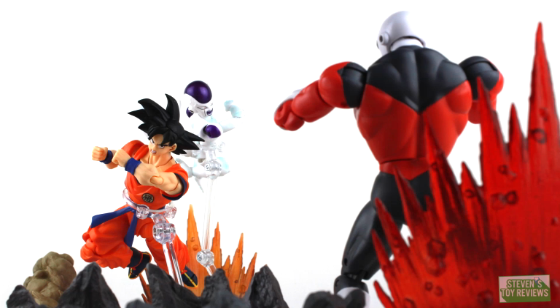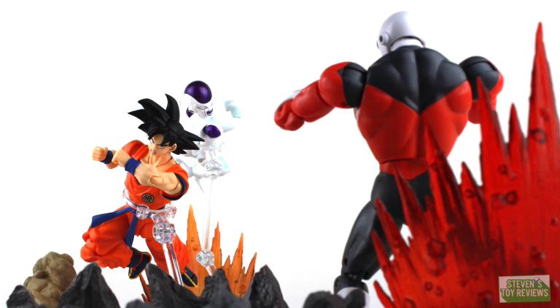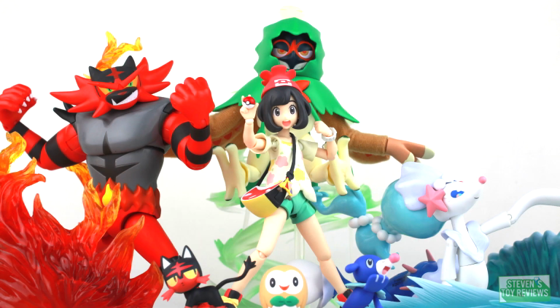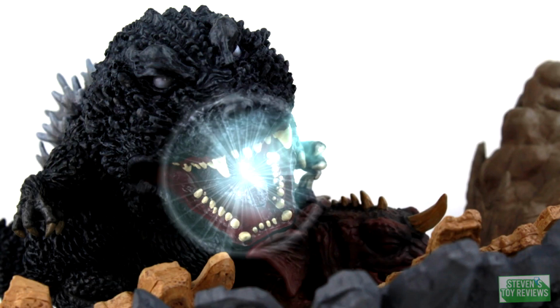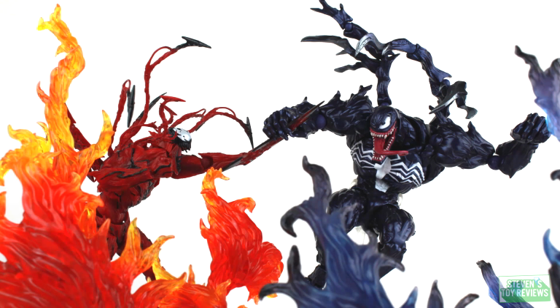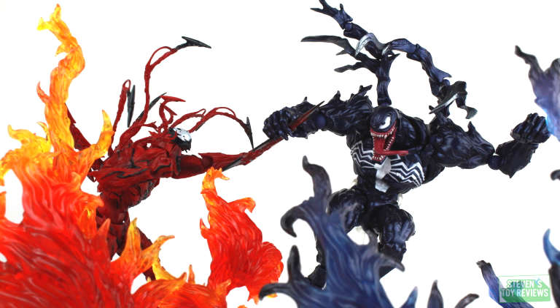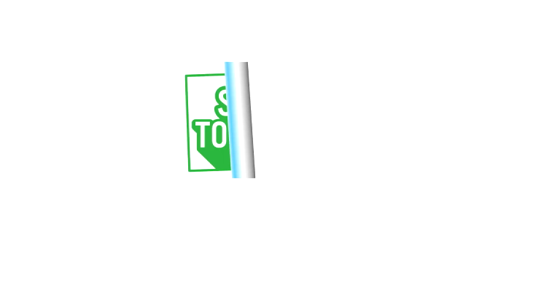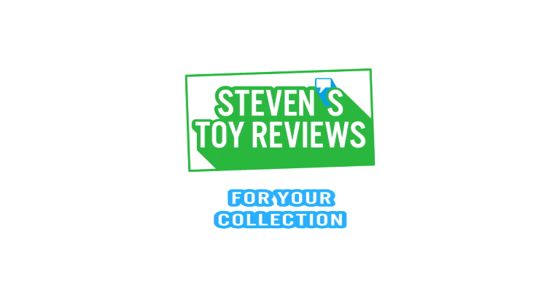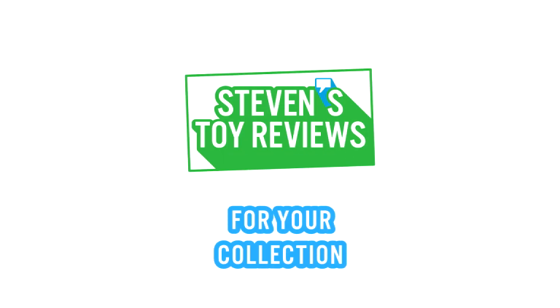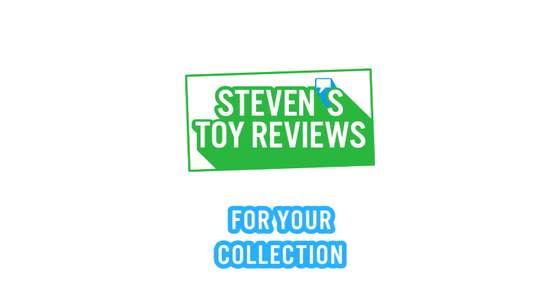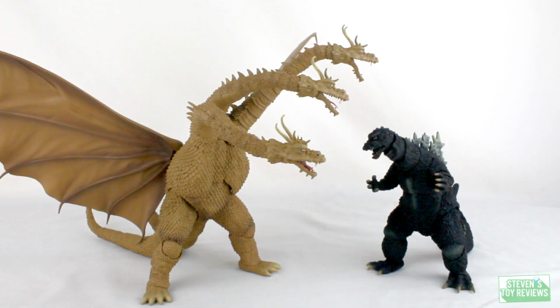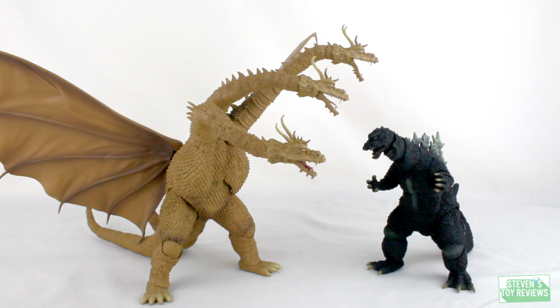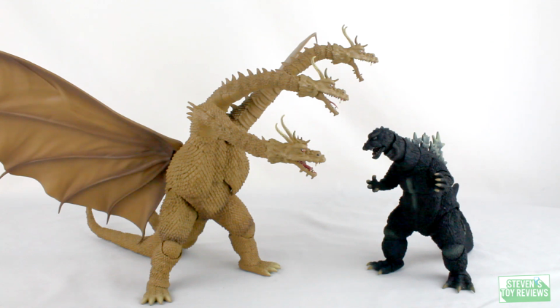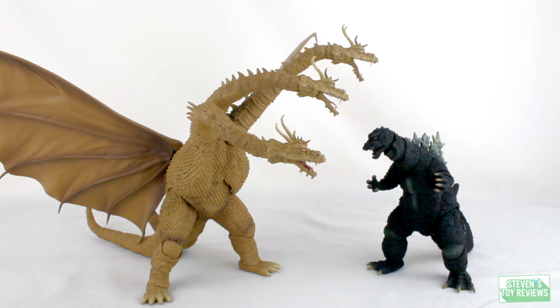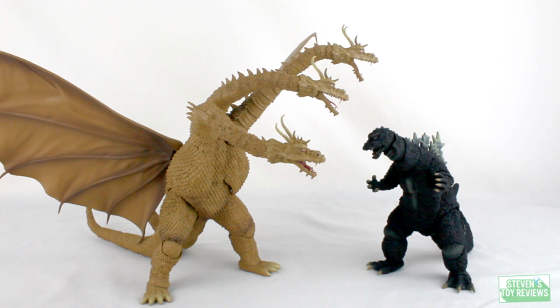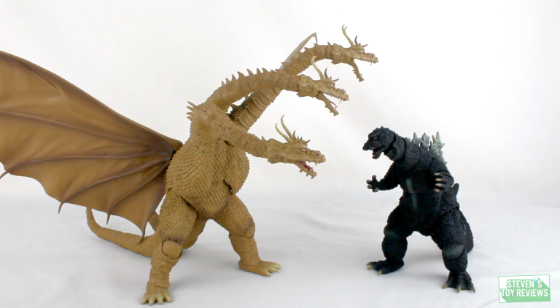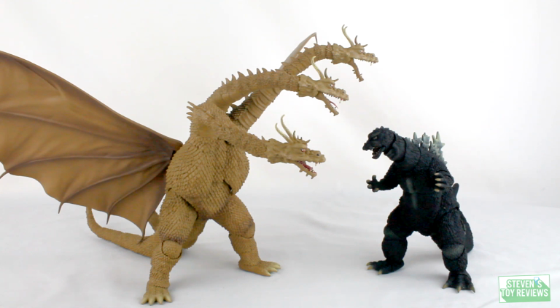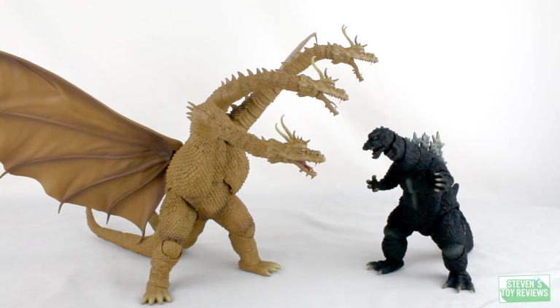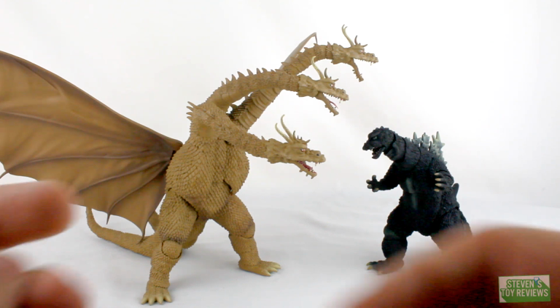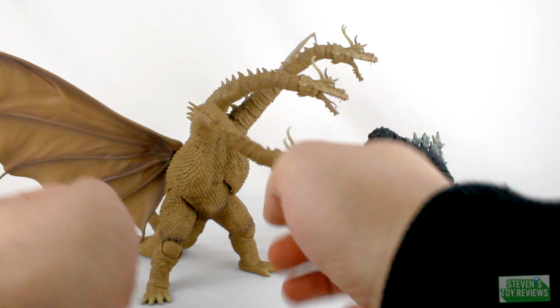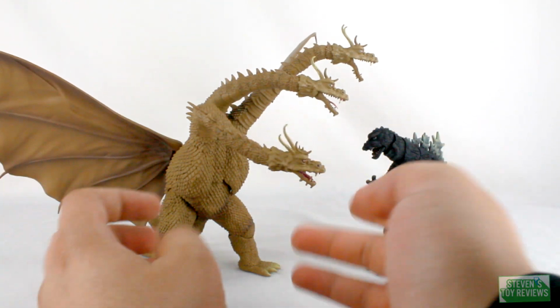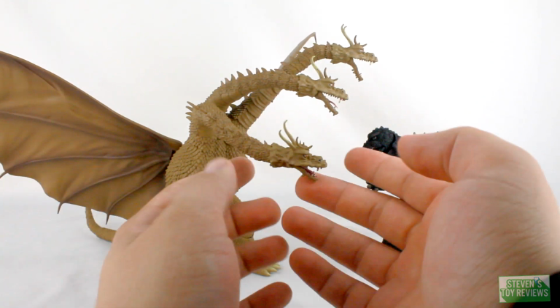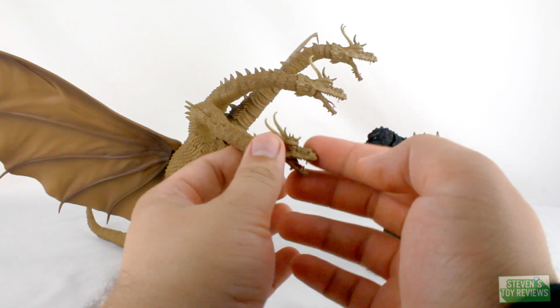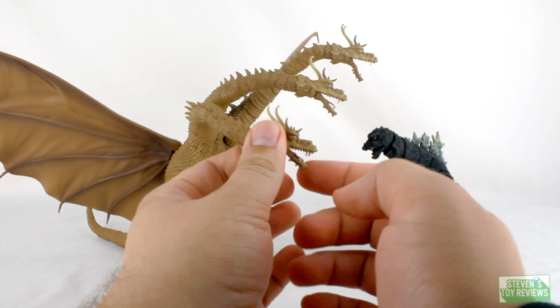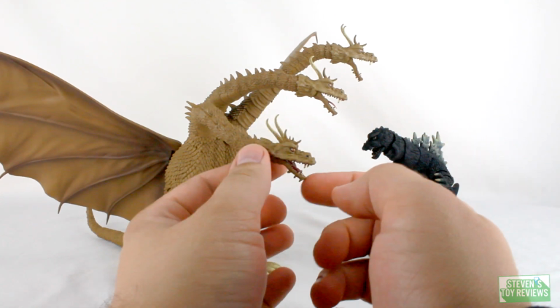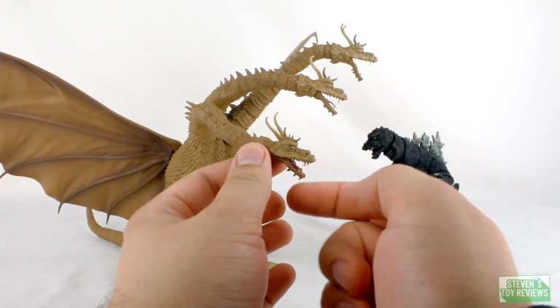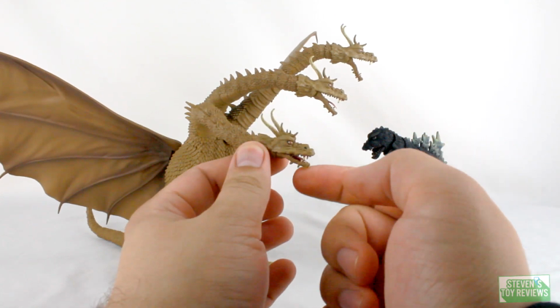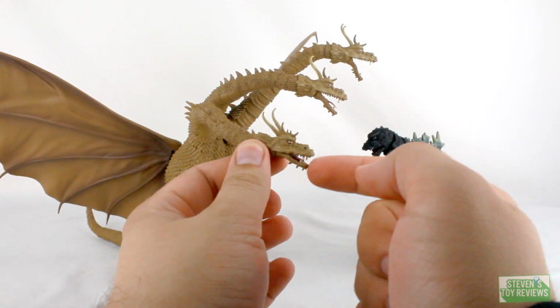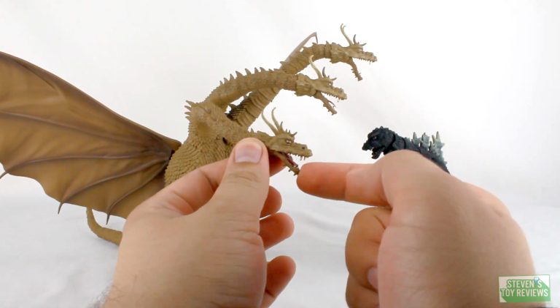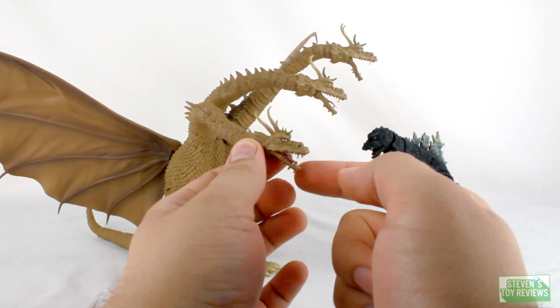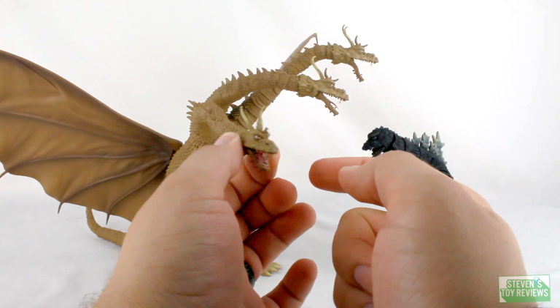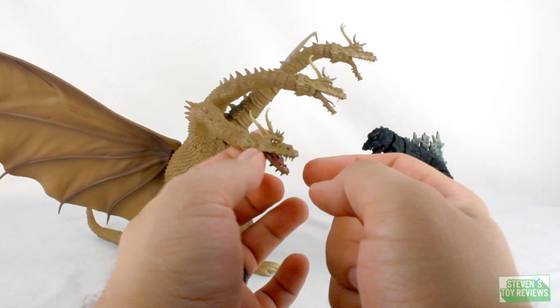Dragon Ball, Pokemon, Kaiju, and more. It's Stephen's Toy Reviews. Hello there, collectors. It's Stephen here, and I'm here with just a little bit of an announcement for you folks who are paying attention and want to get your reviews ASAP.